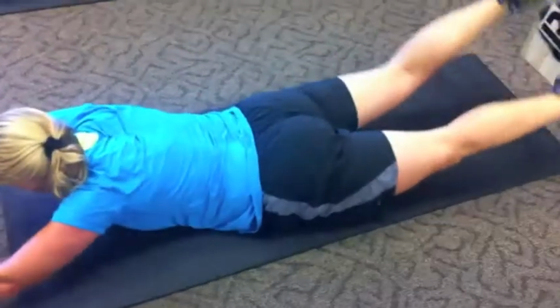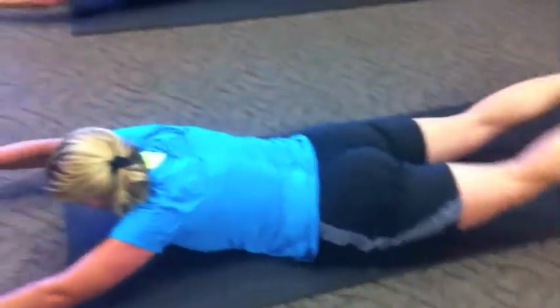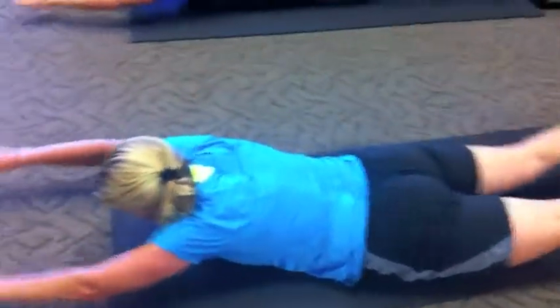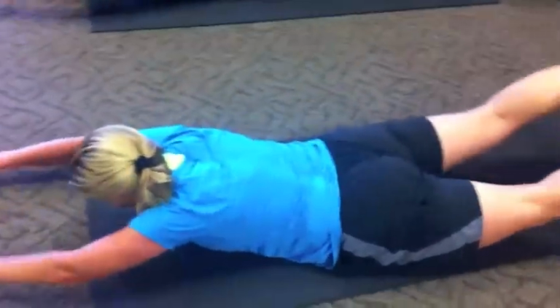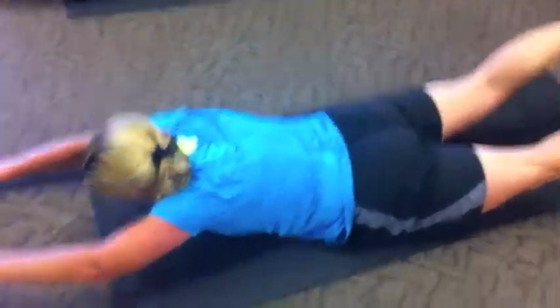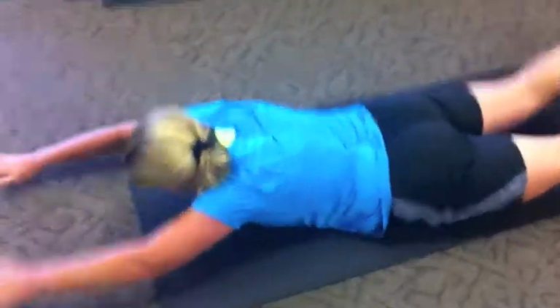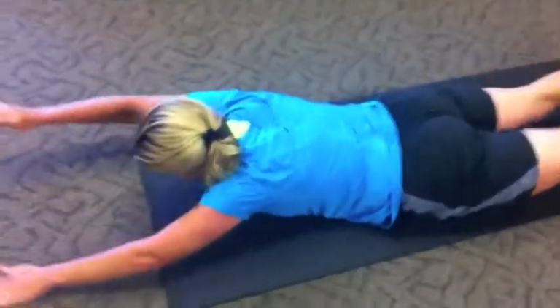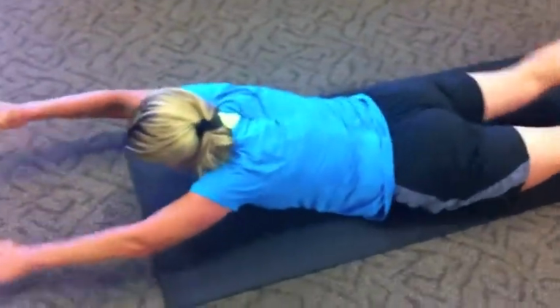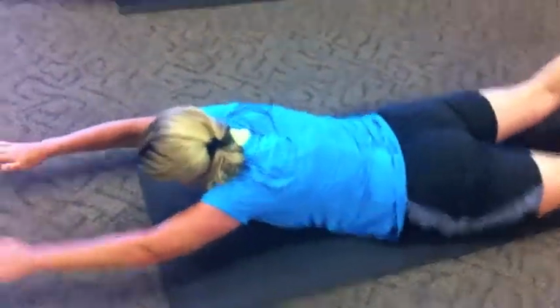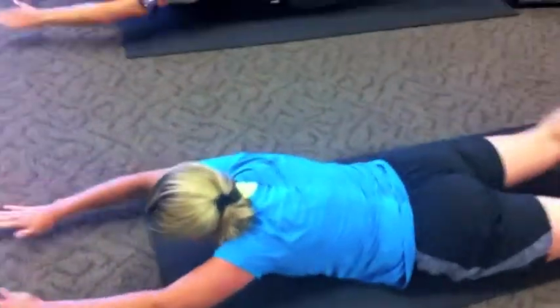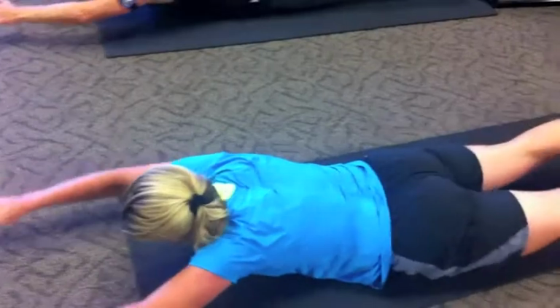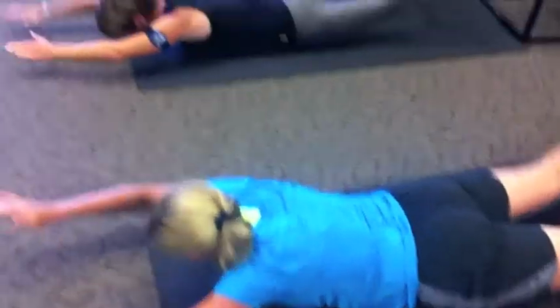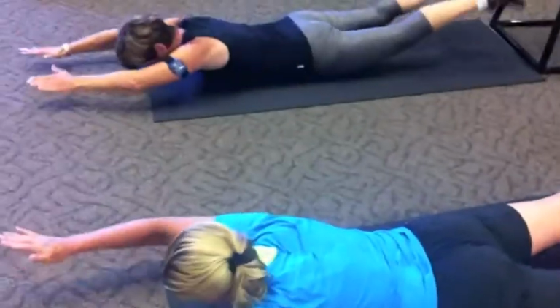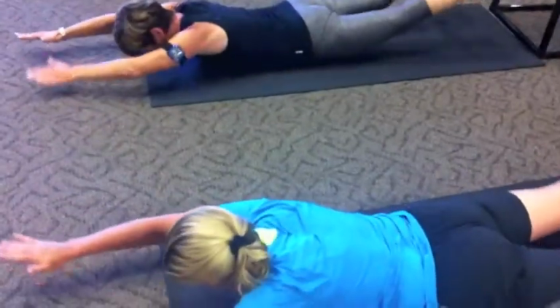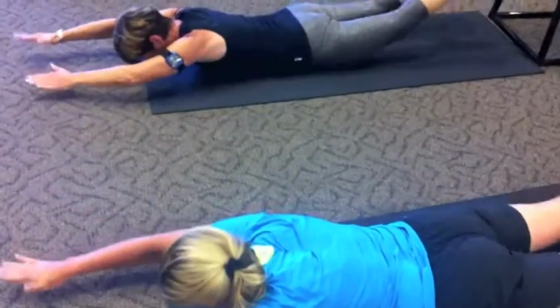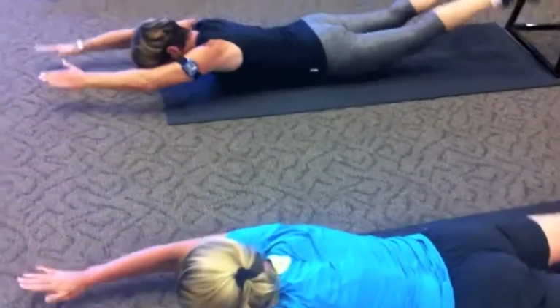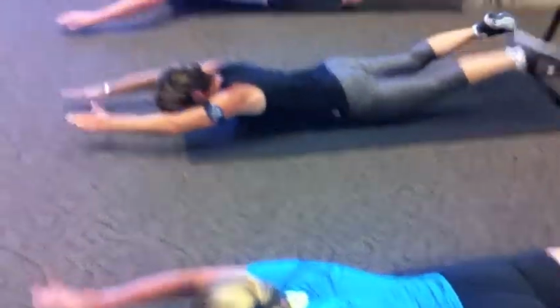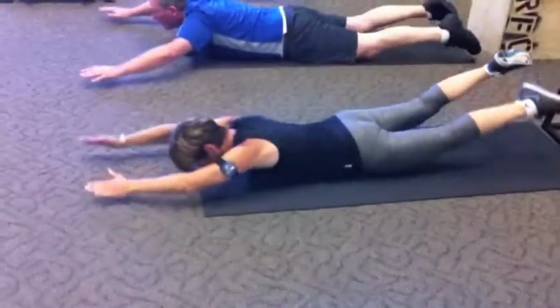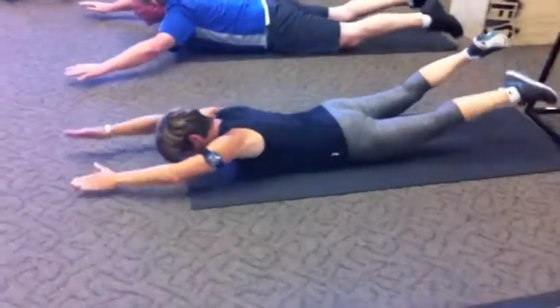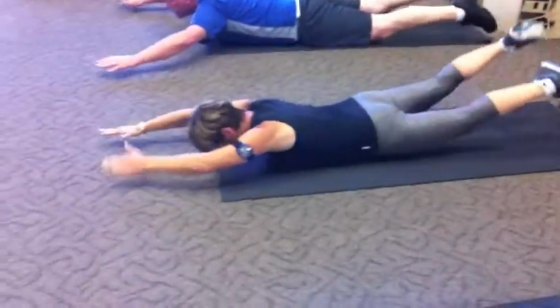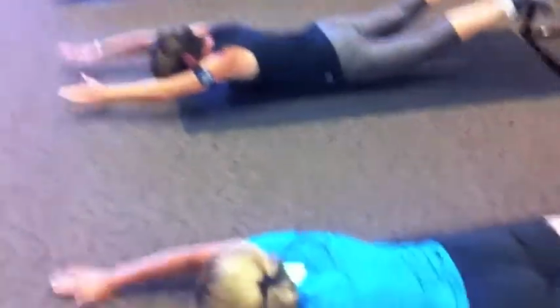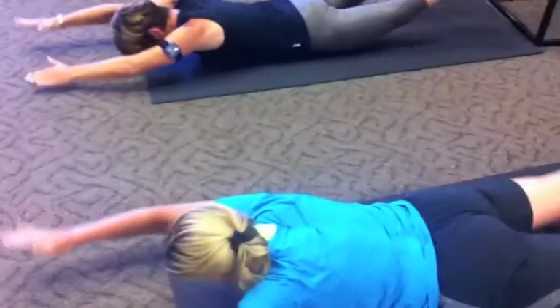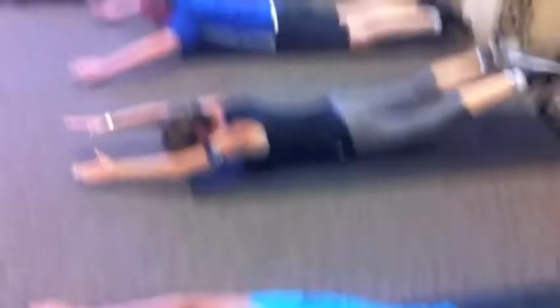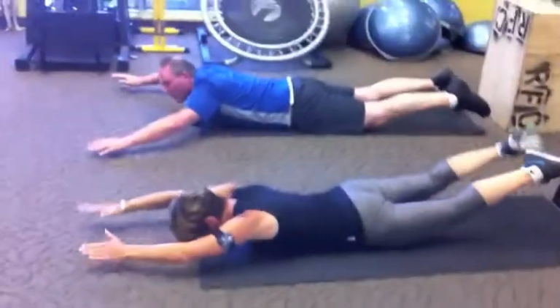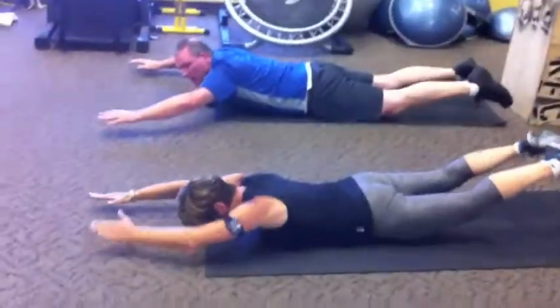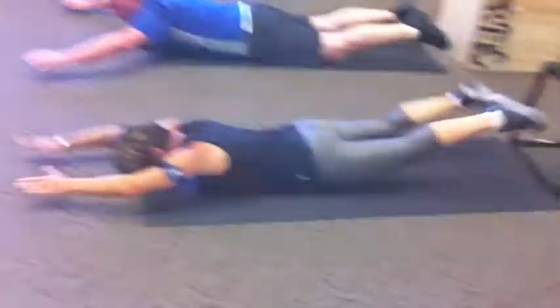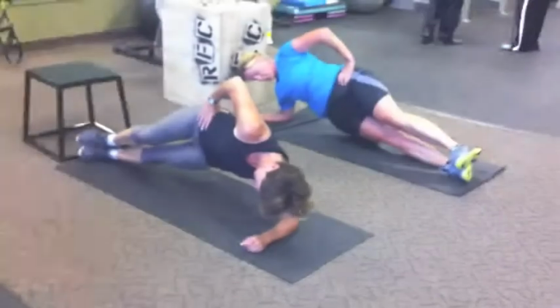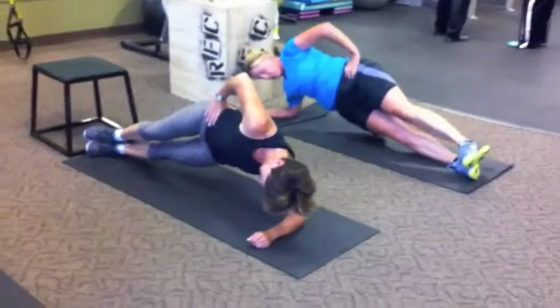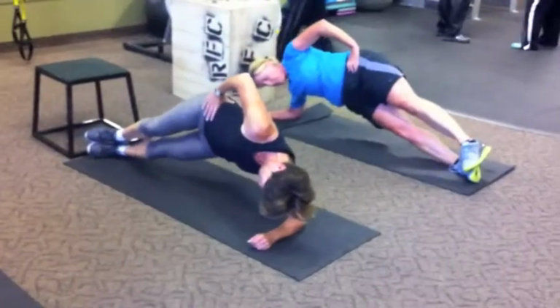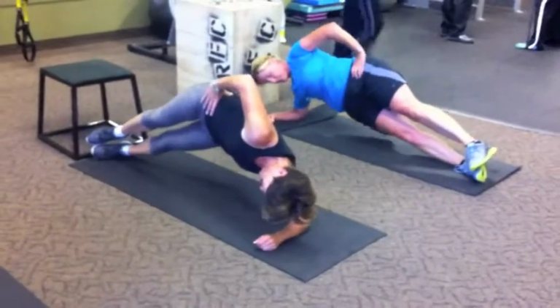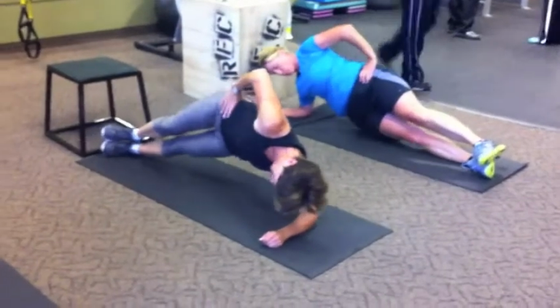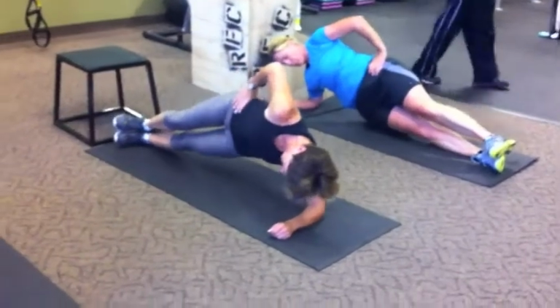Spinal erectors, glutes, and lower back muscles working here — swimmers for 30 seconds. Halfway, good work, keep it going. 10 seconds left, come on — 30 seconds of these.